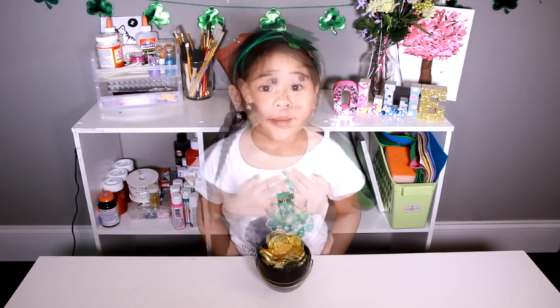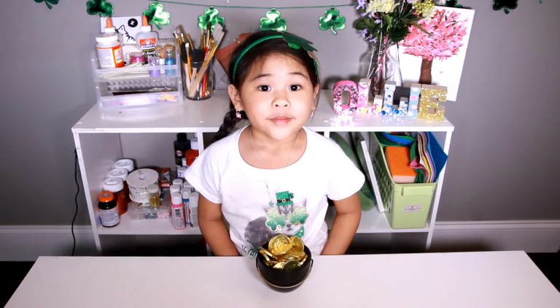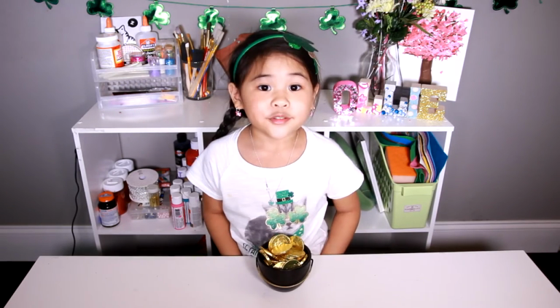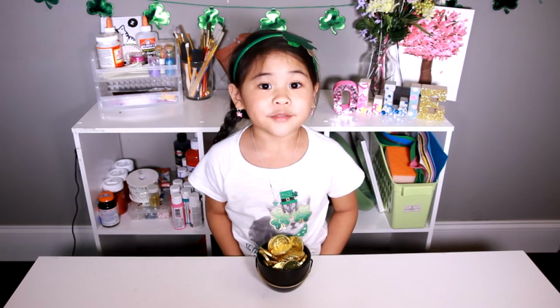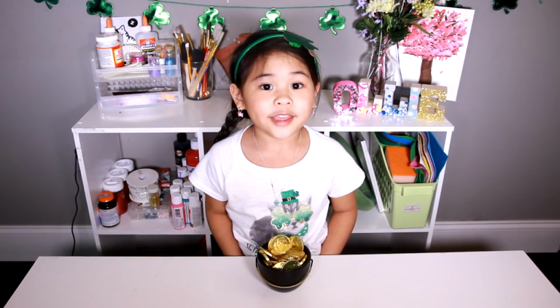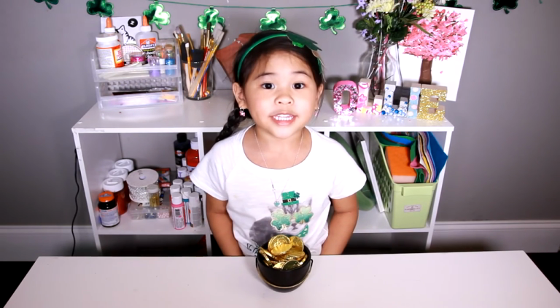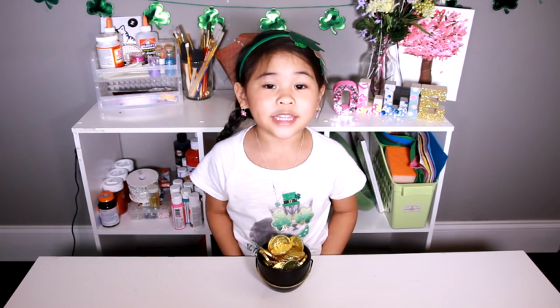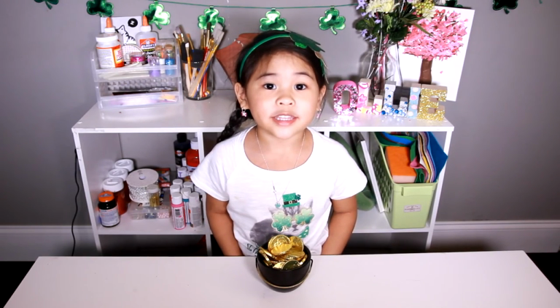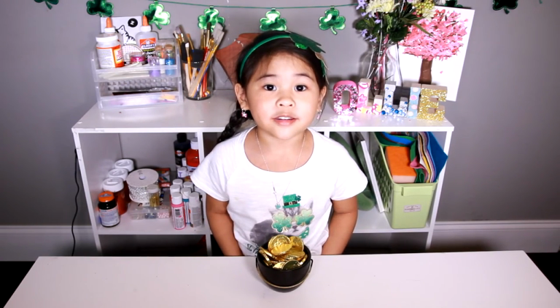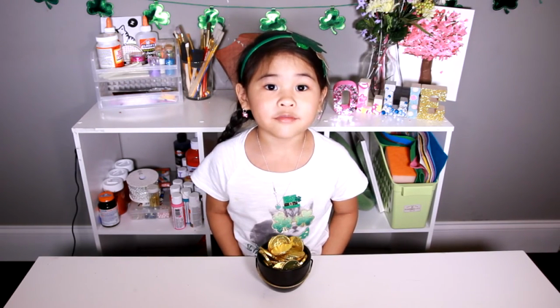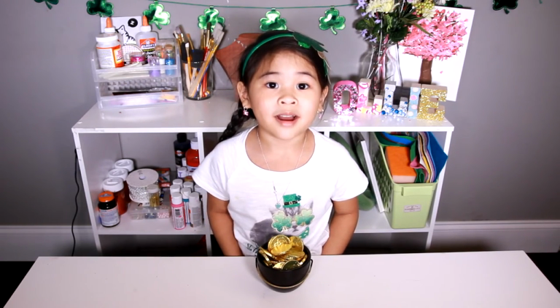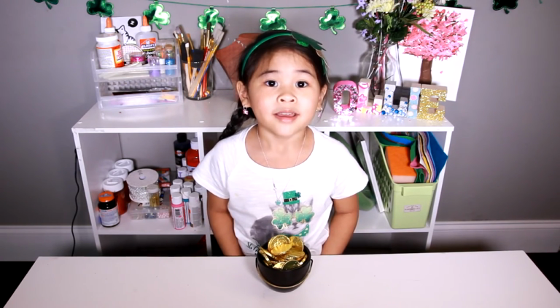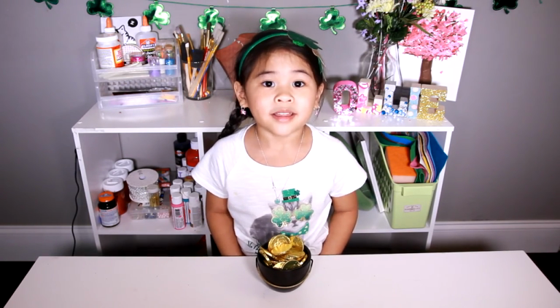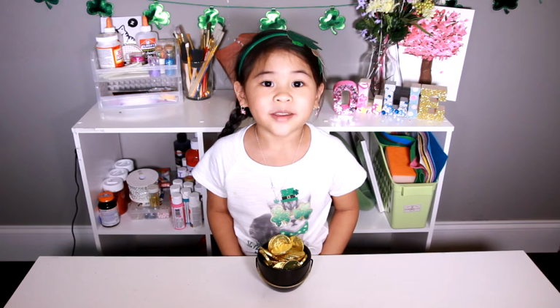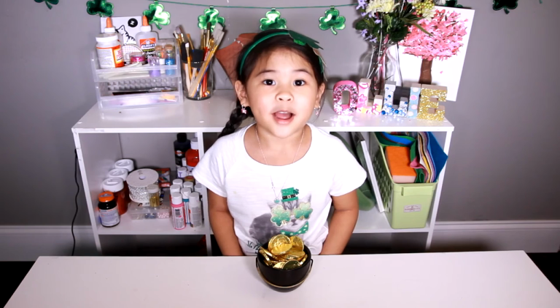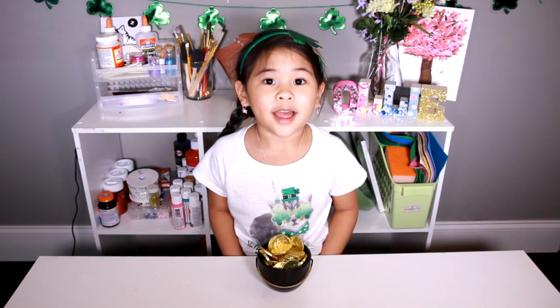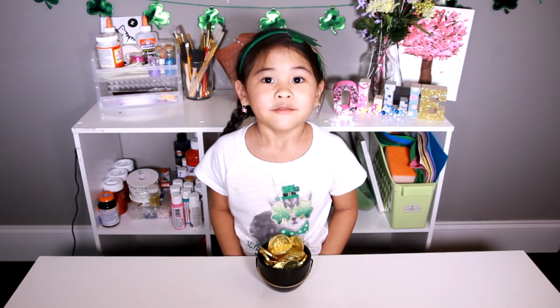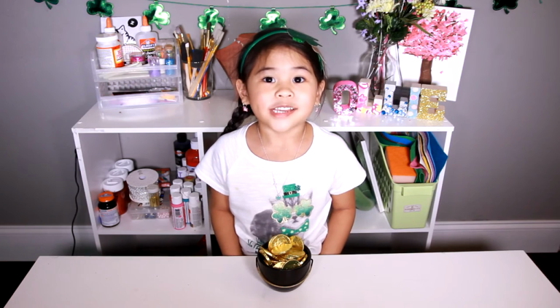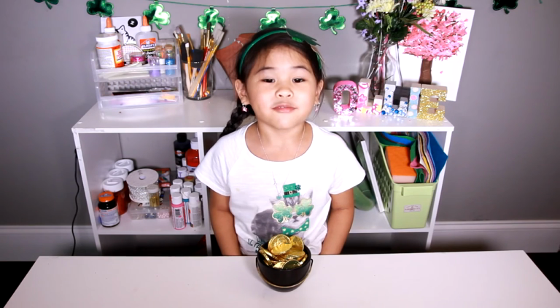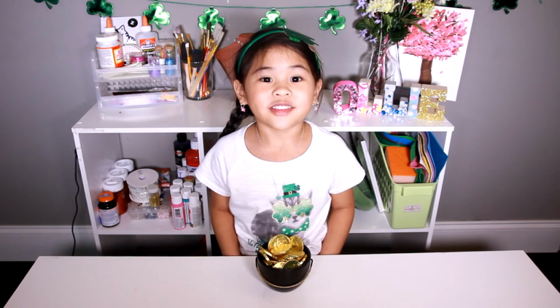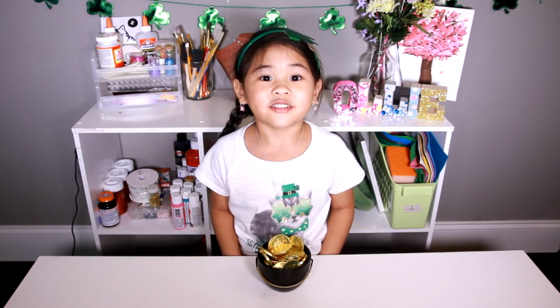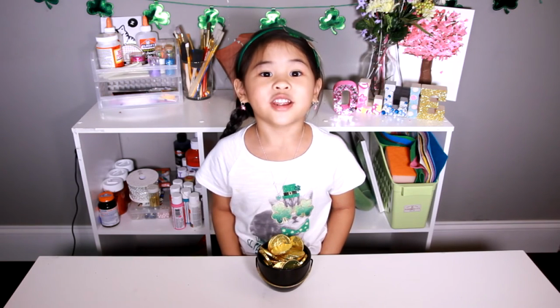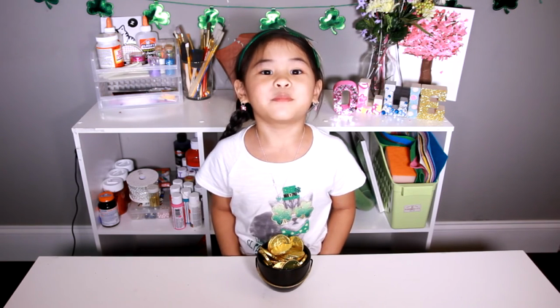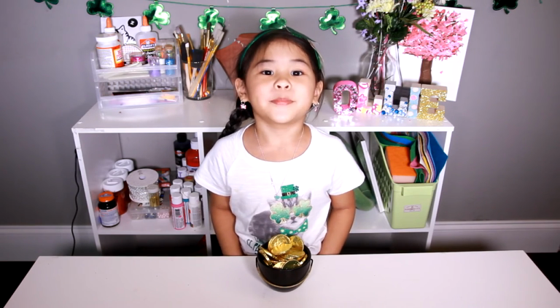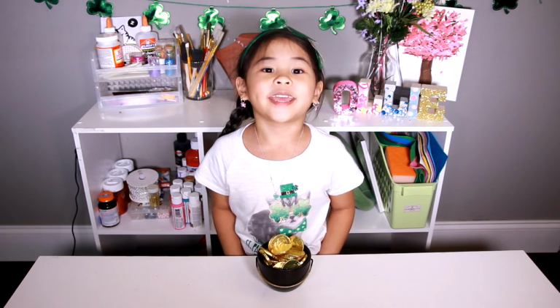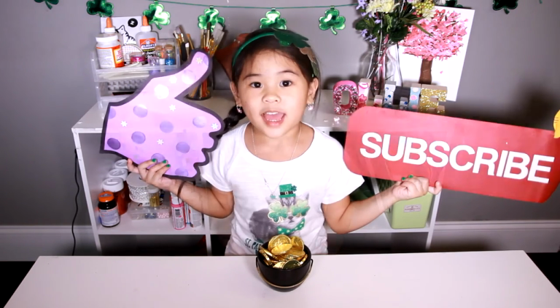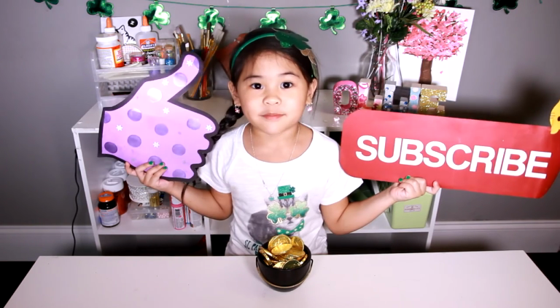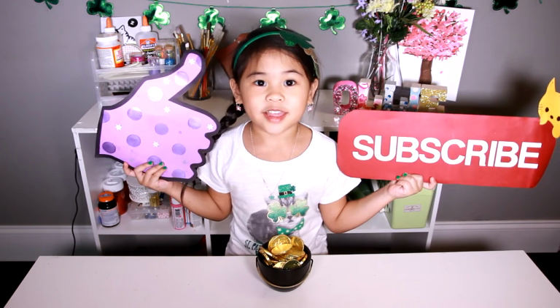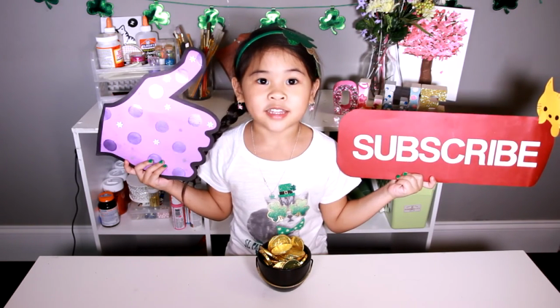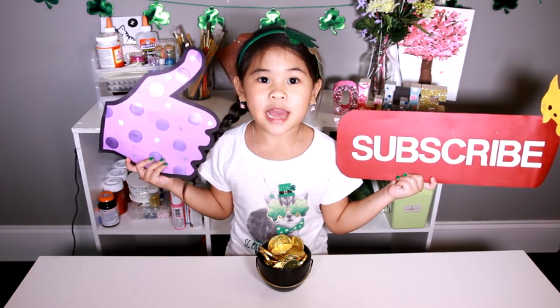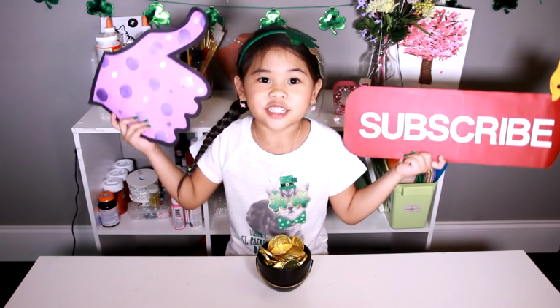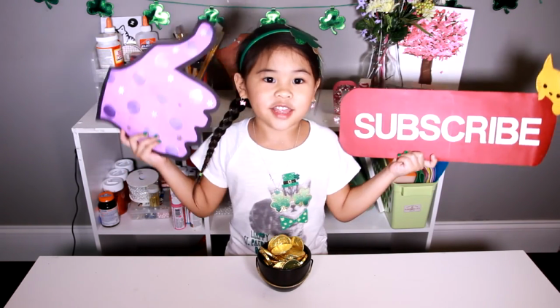You can write anything you want on the pot because we use chocolate paint! Happy St. Patrick's Day!